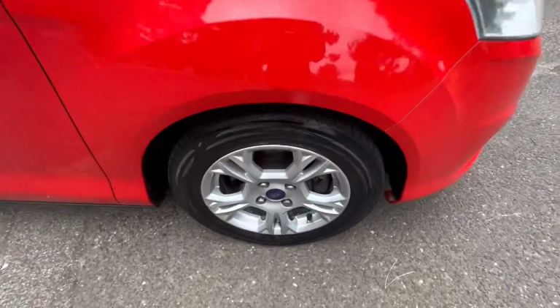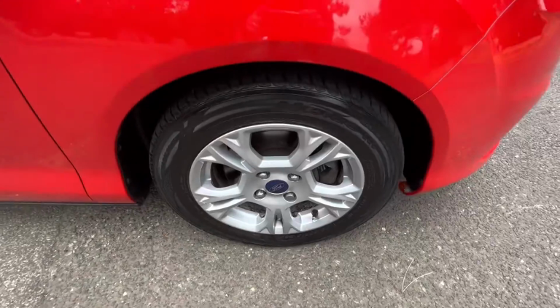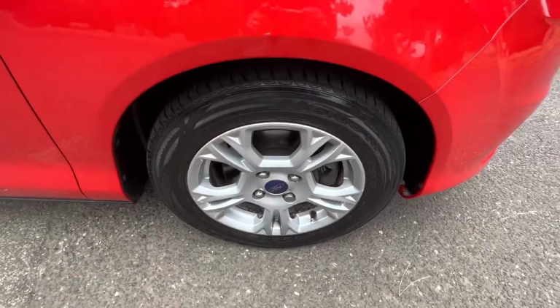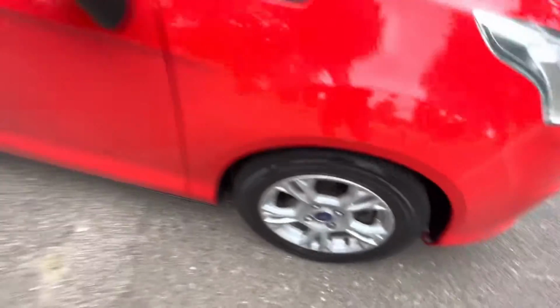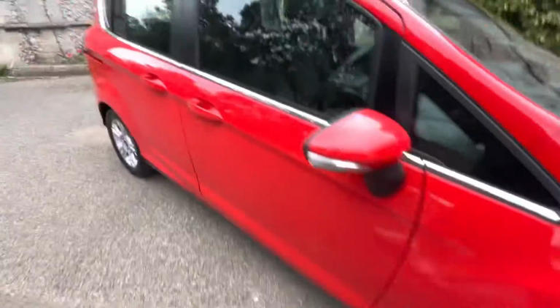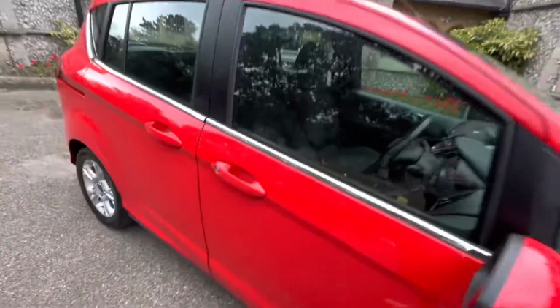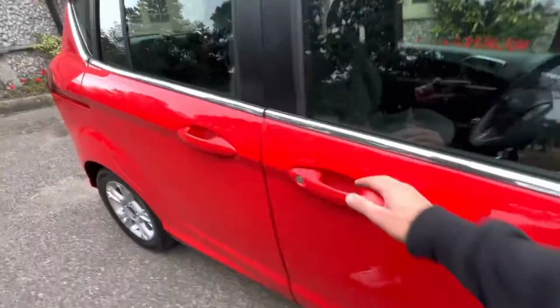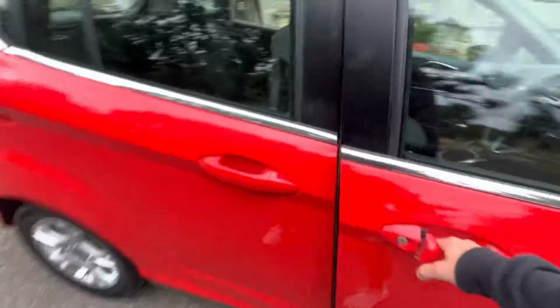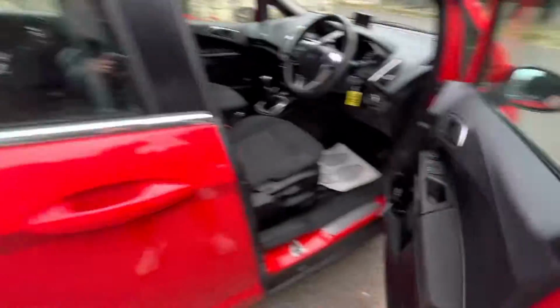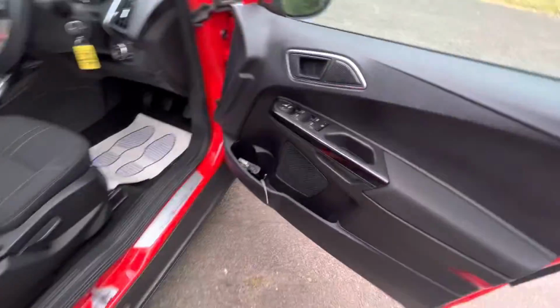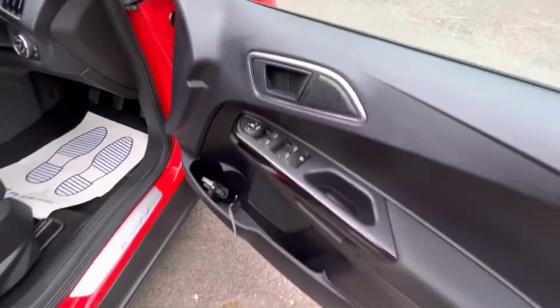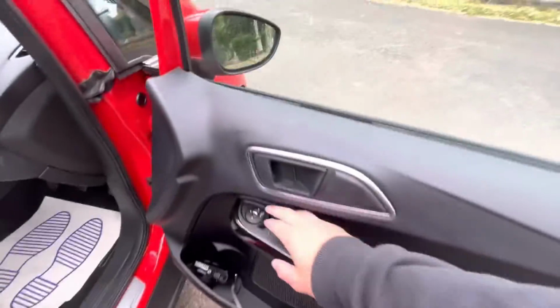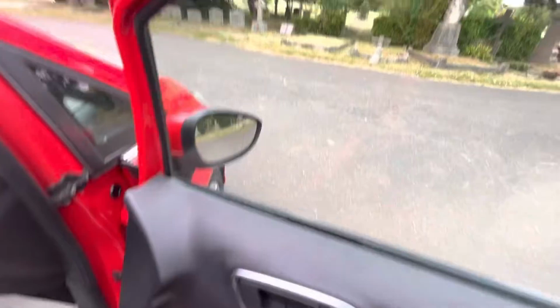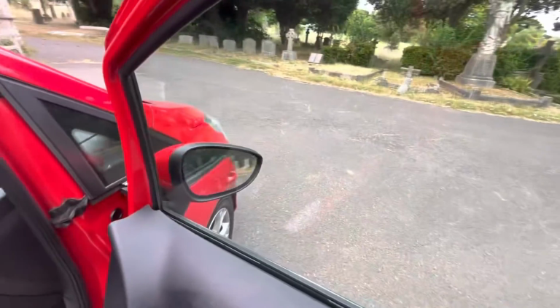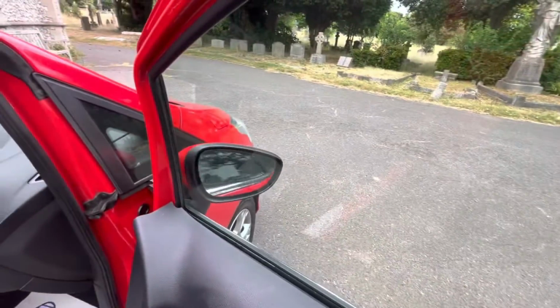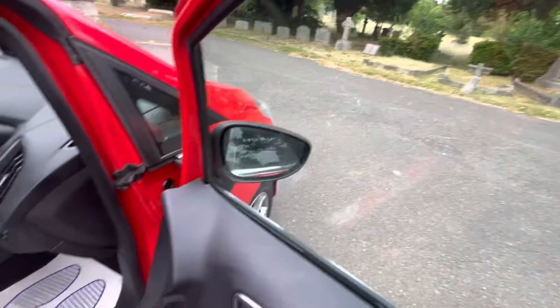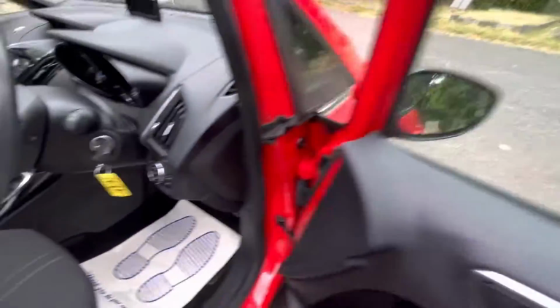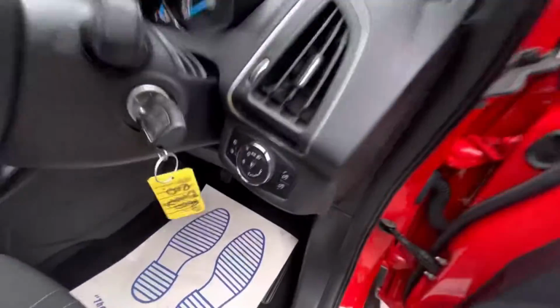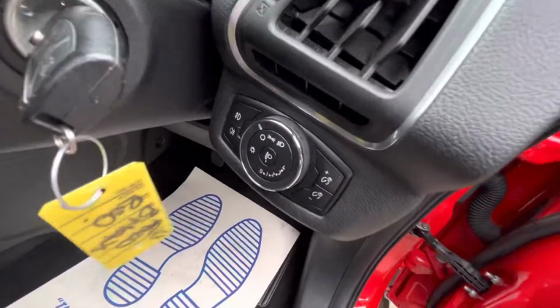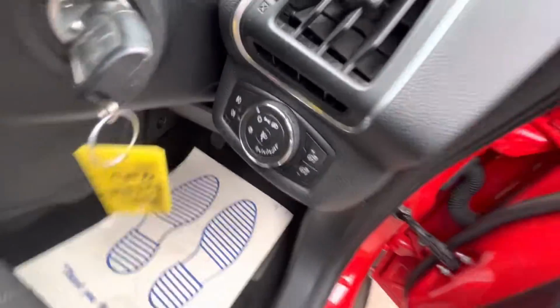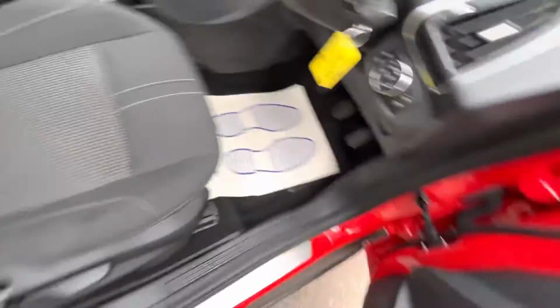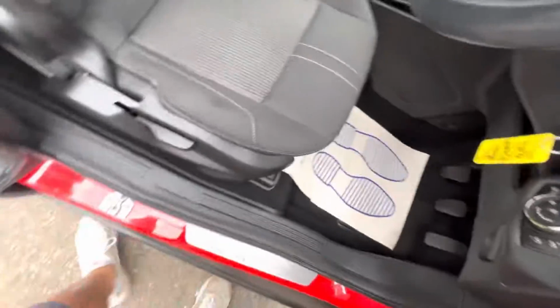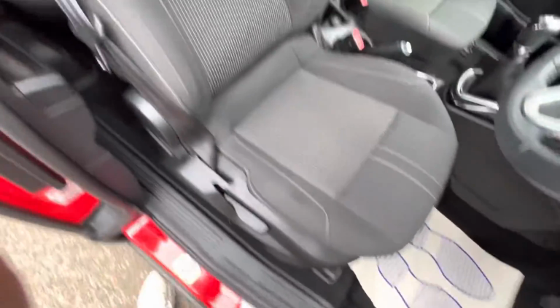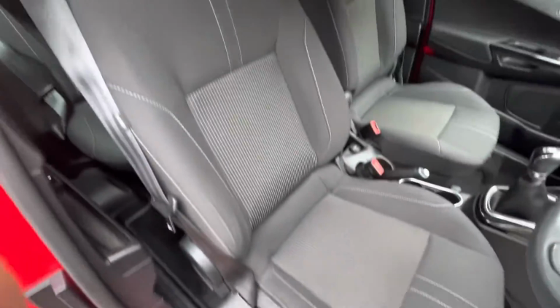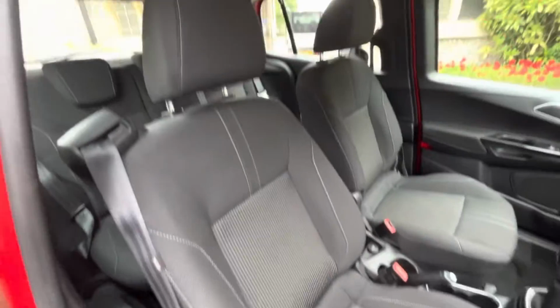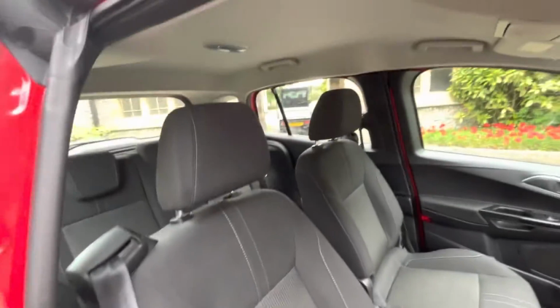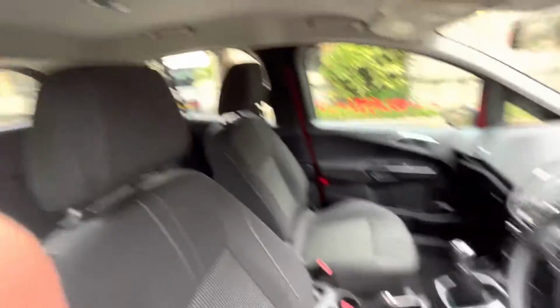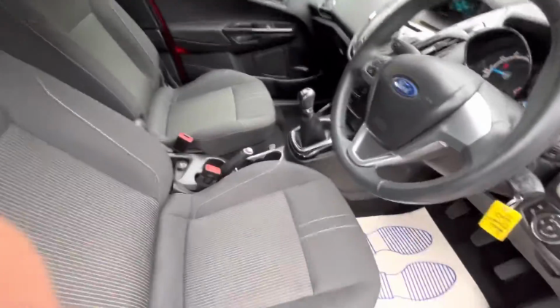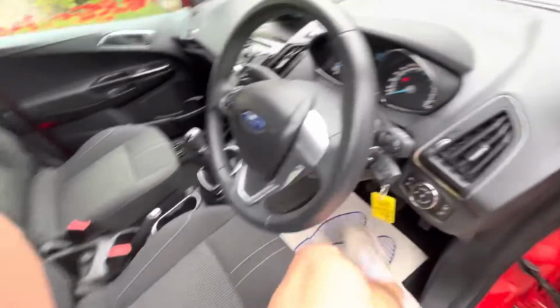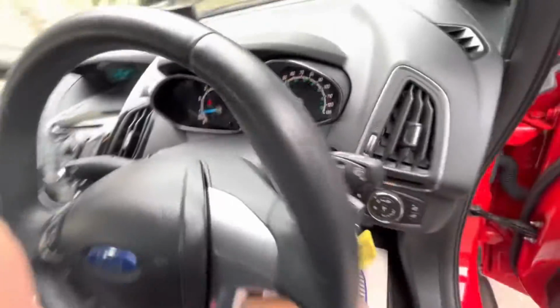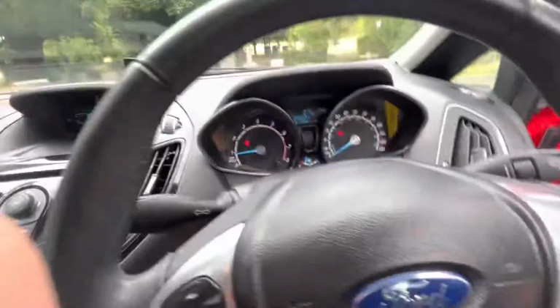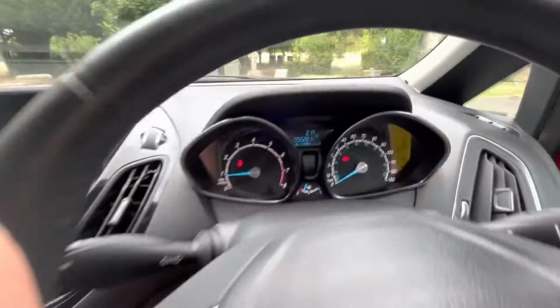The car is diesel manual, done just over 55,000 miles, and has lovely alloy wheels. Jumping into the car now, we've got electric windows front and back and electric folding mirrors. There's all the light functionality, and we've got black cloth interior with a grey headlining.